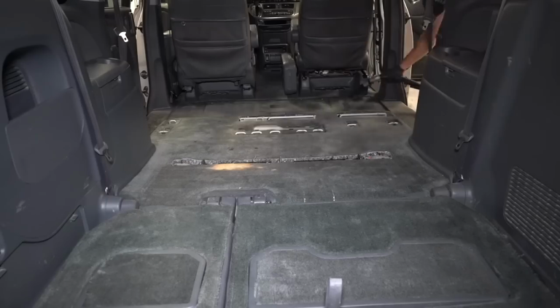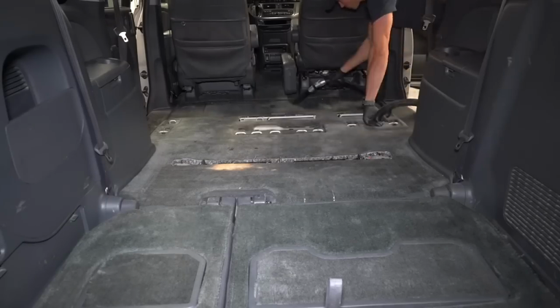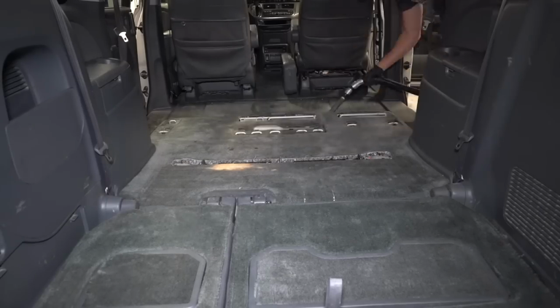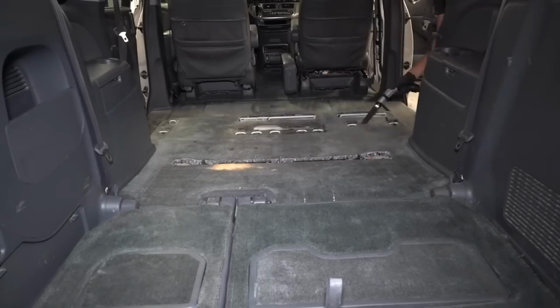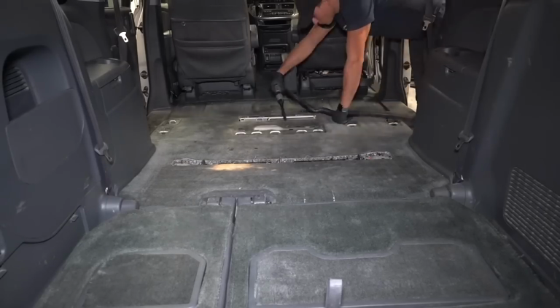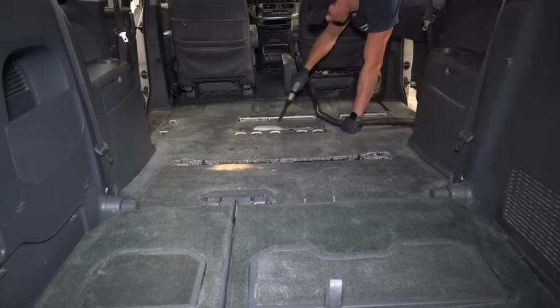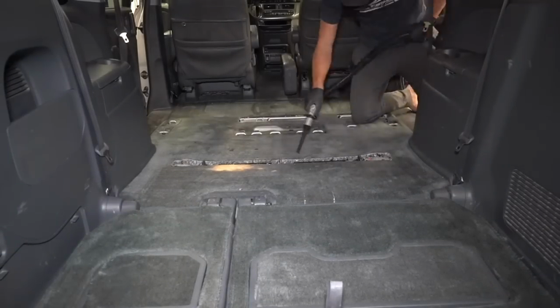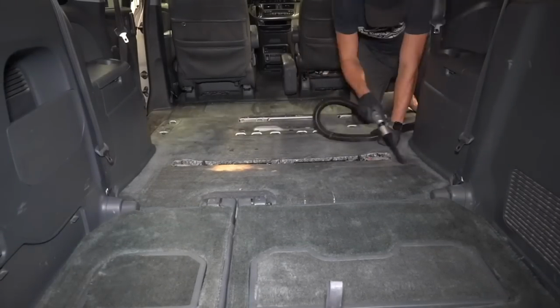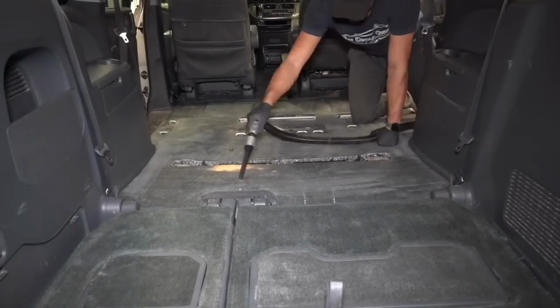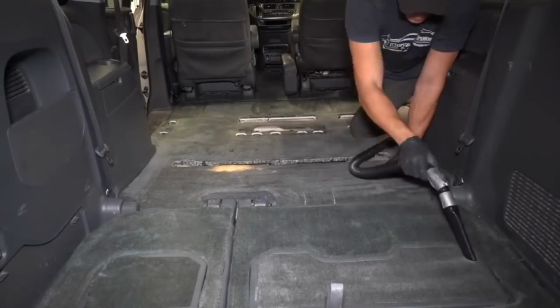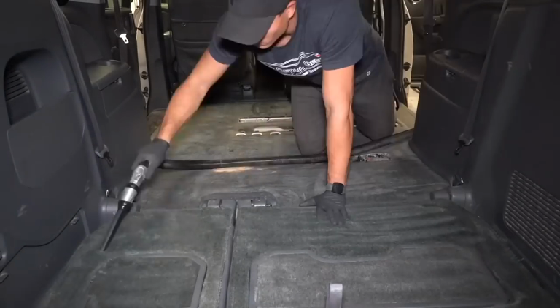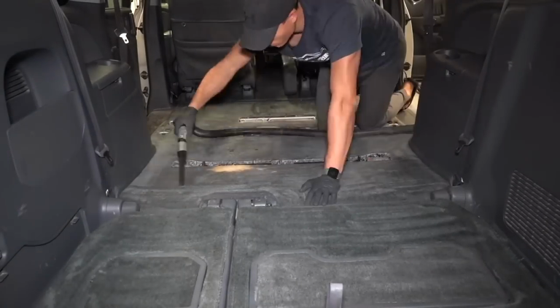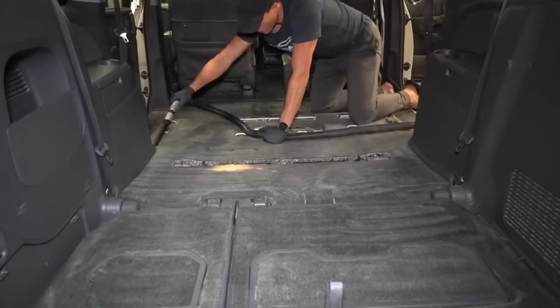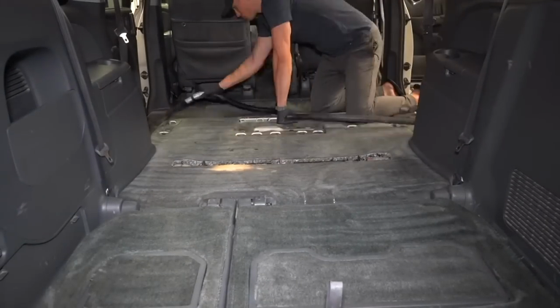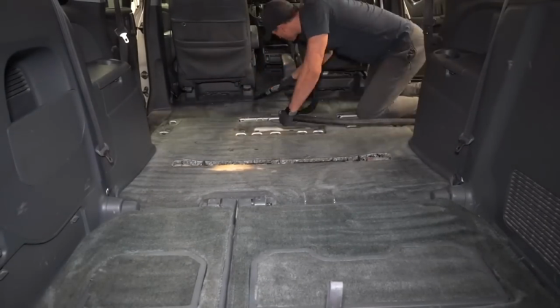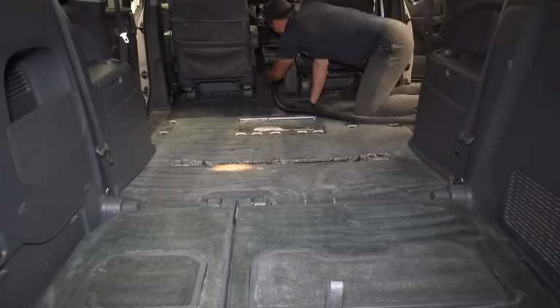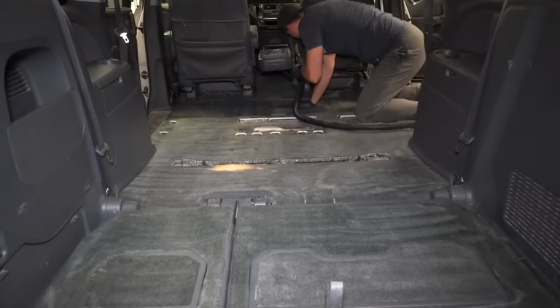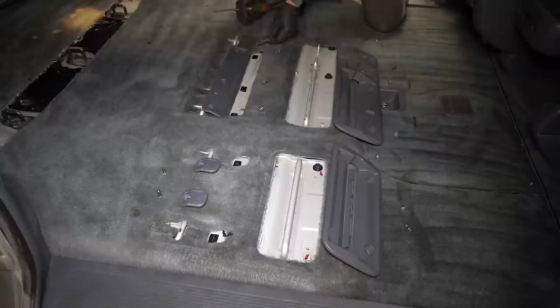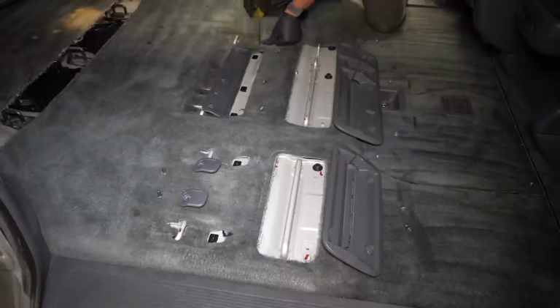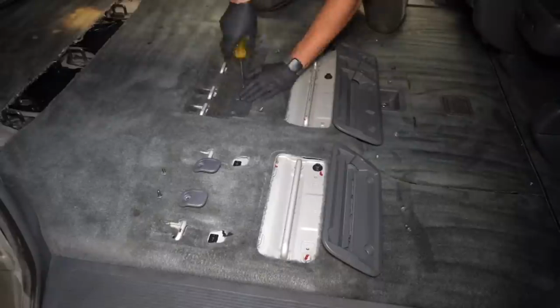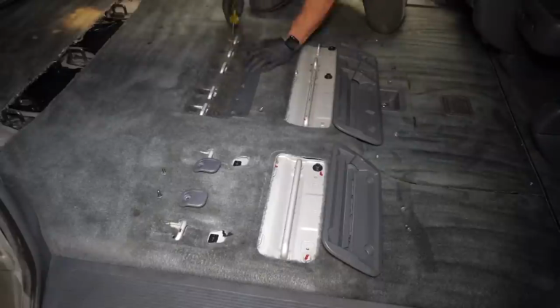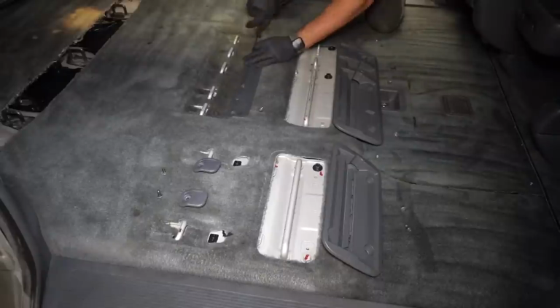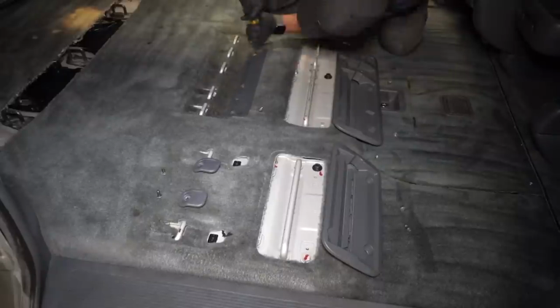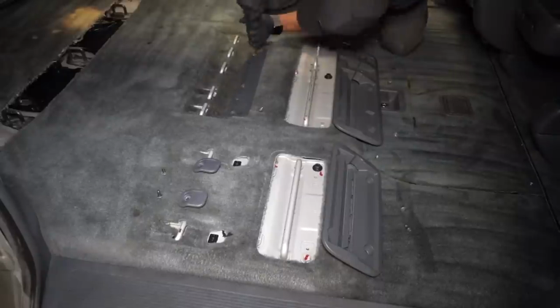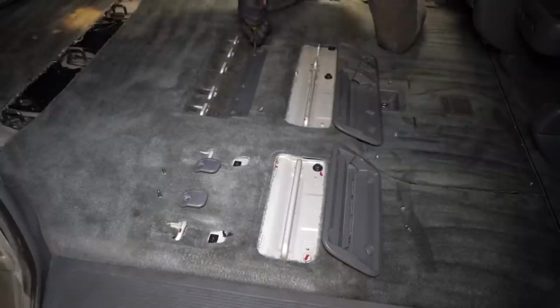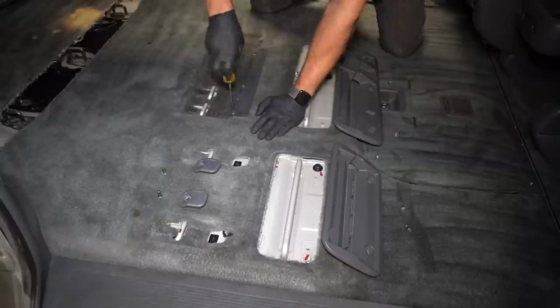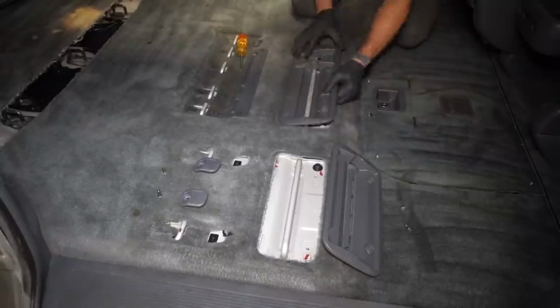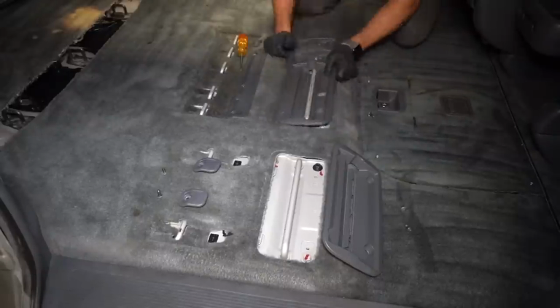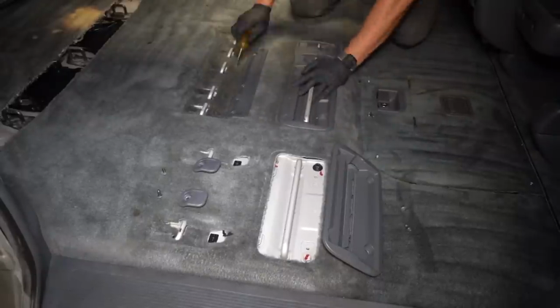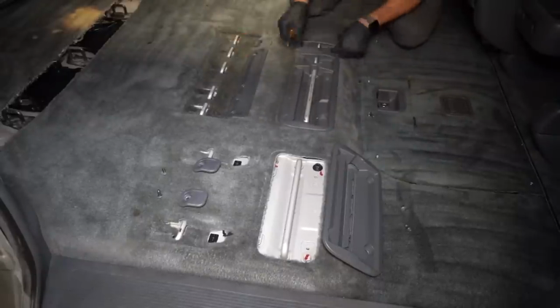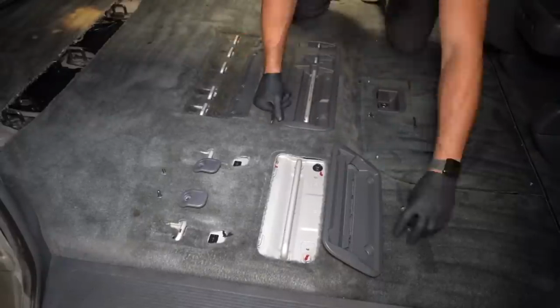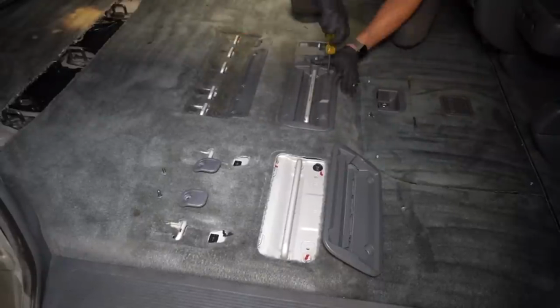Just before I get everything put back in here, I'll do a super quick final vacuum to get any dirt or debris that found its way into the vehicle, because I was in and out of here so many times over the course of the day.